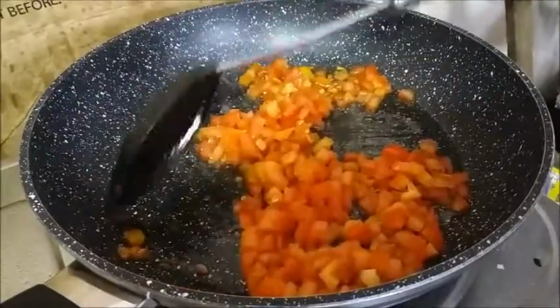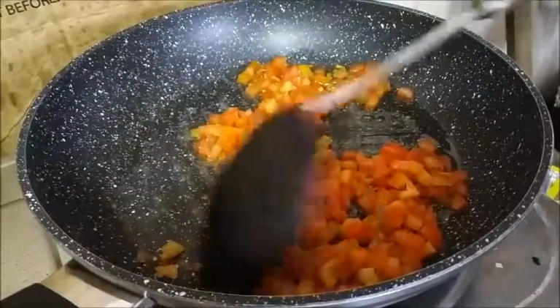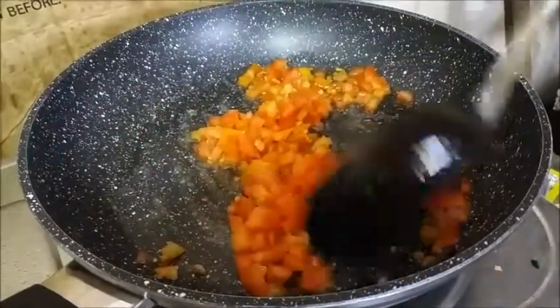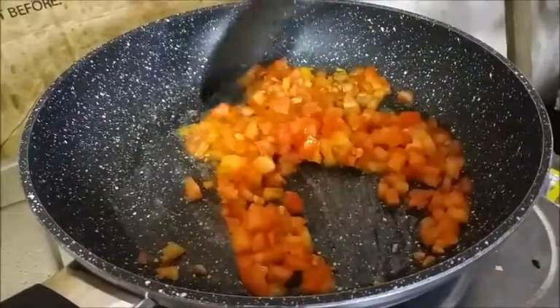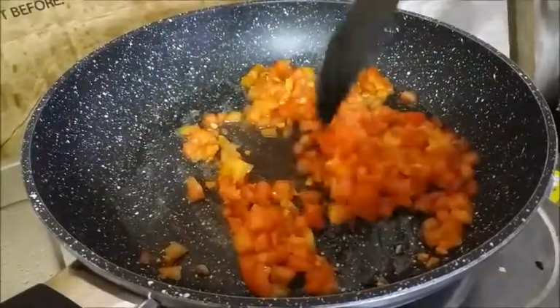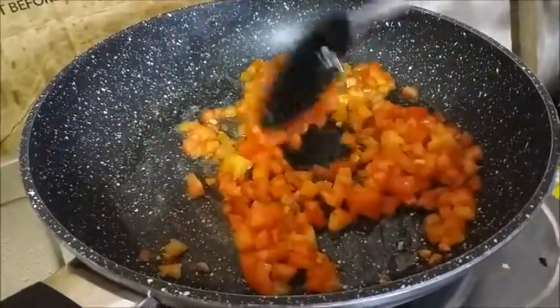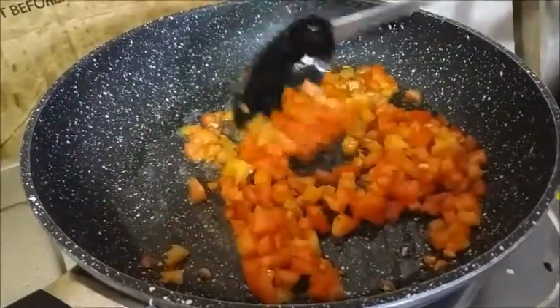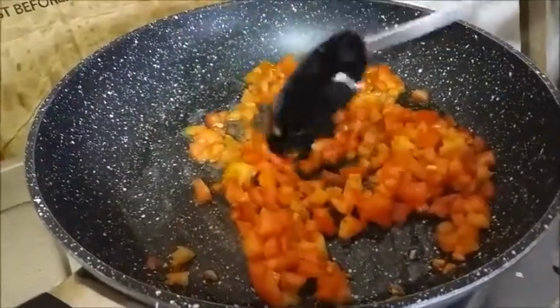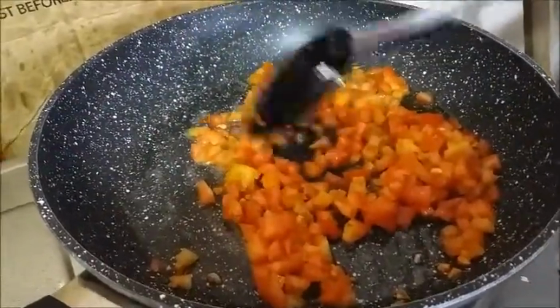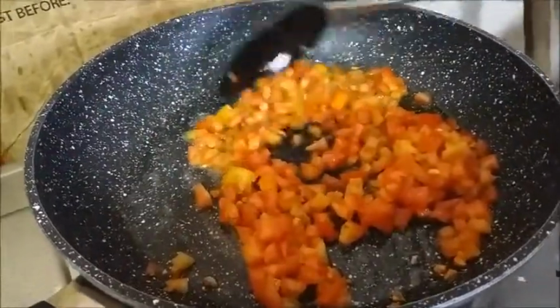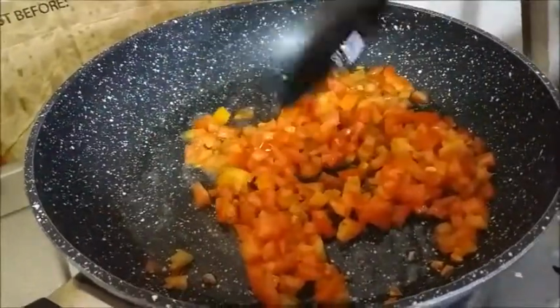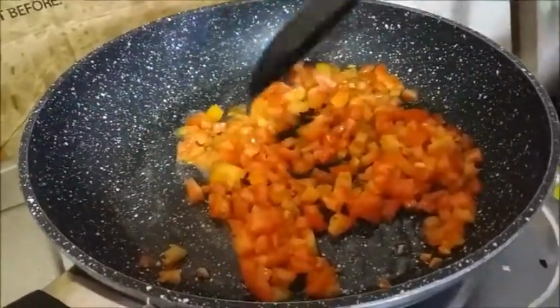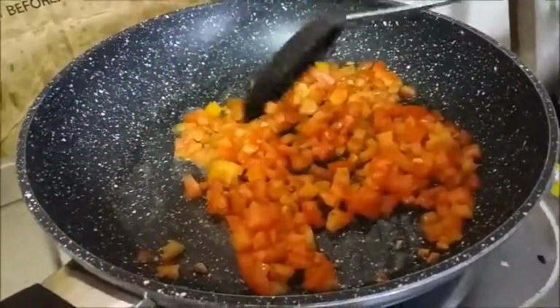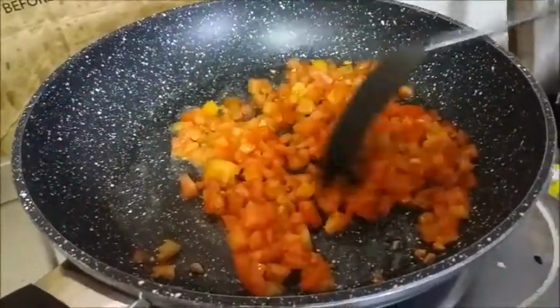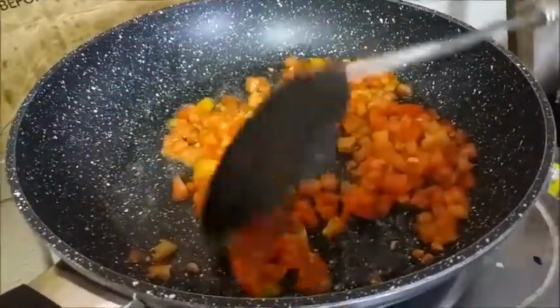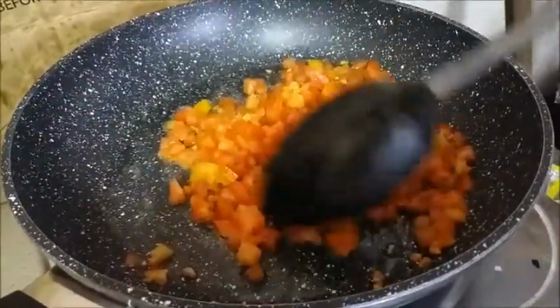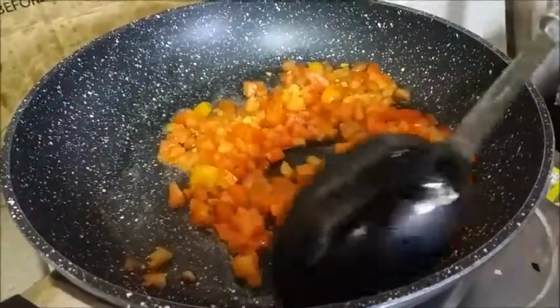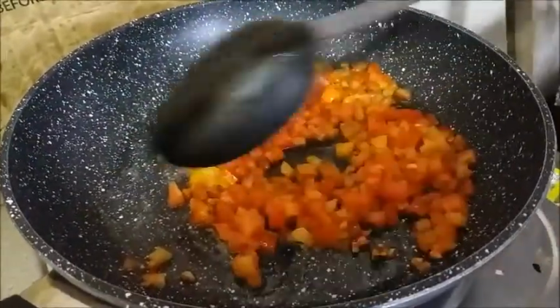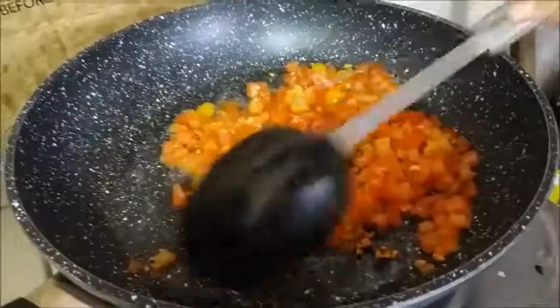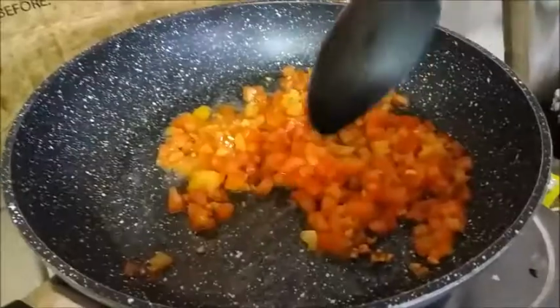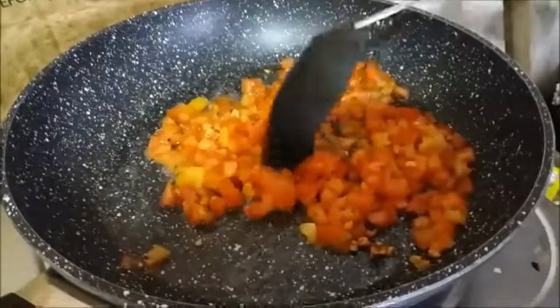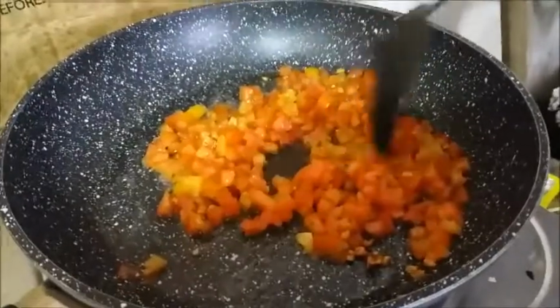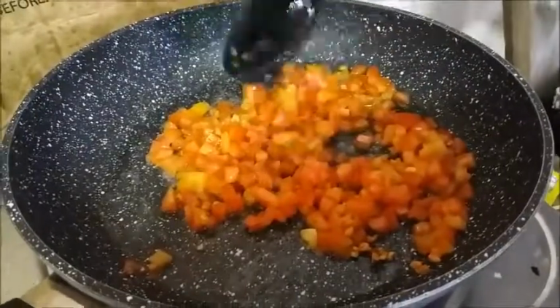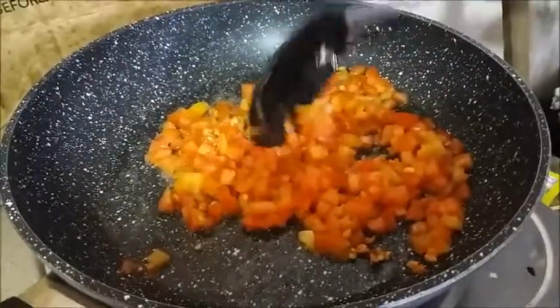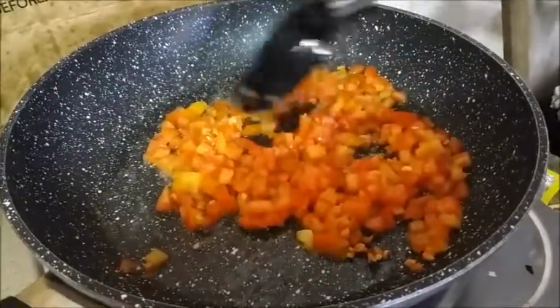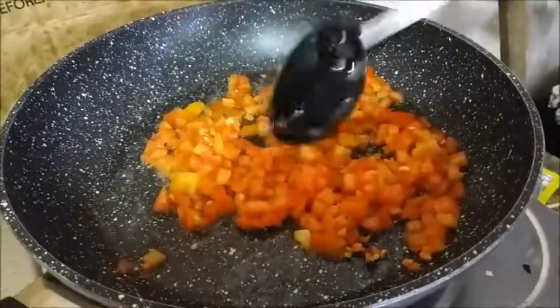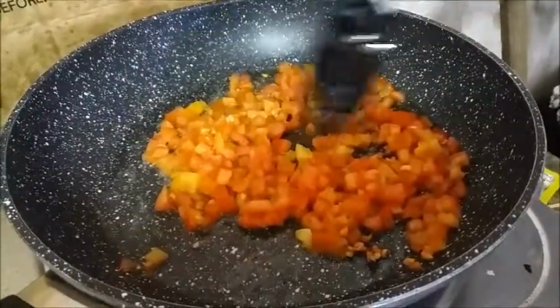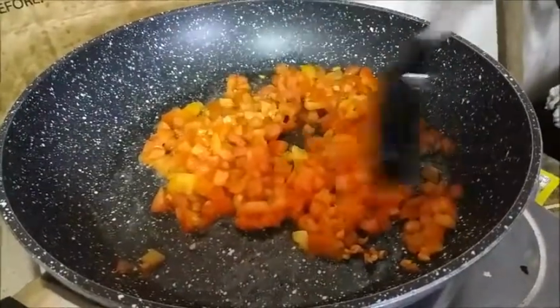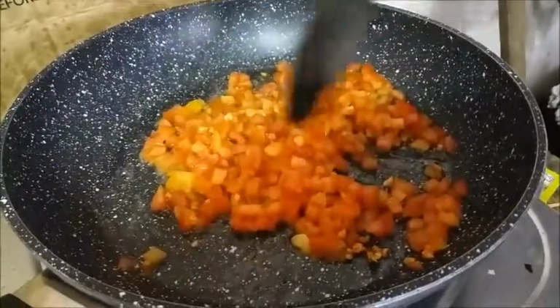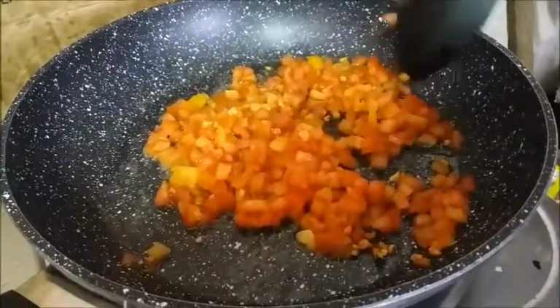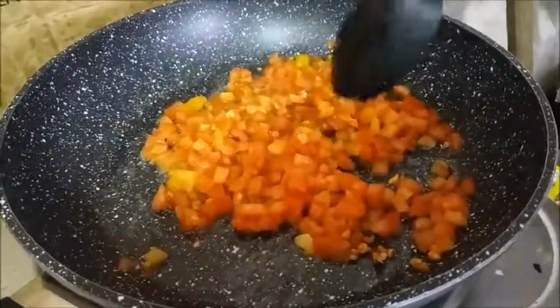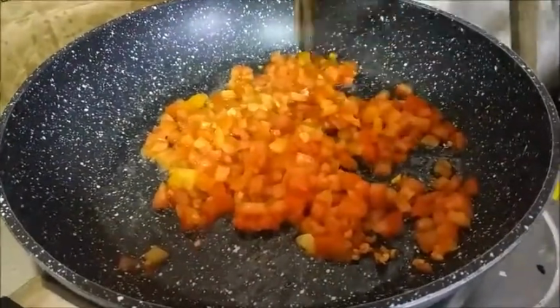The first thing we put in is the cooking oil, then garlic, and then the tomato.